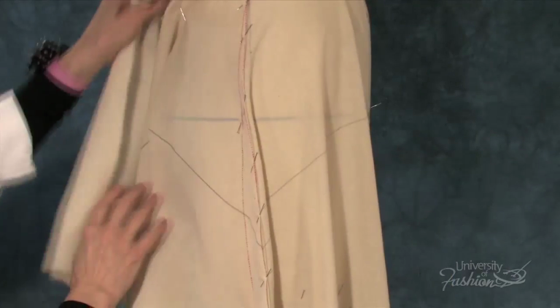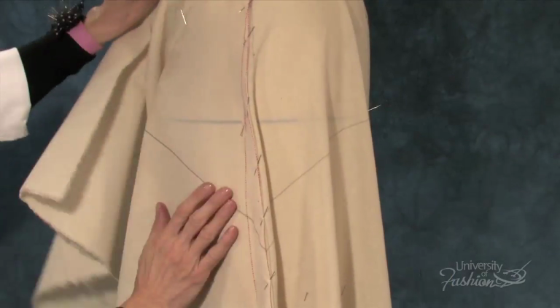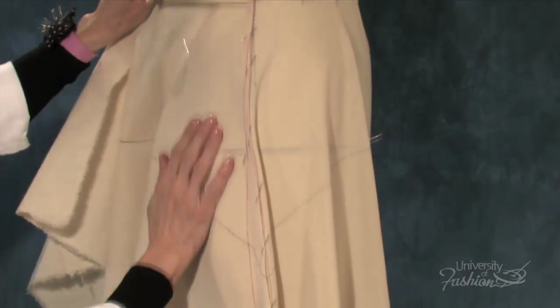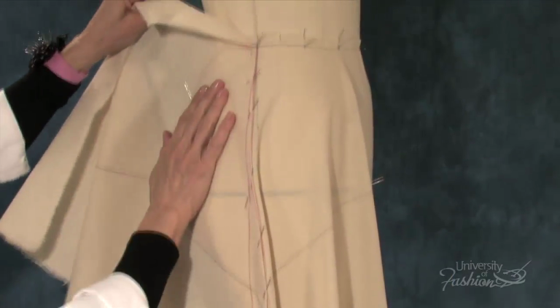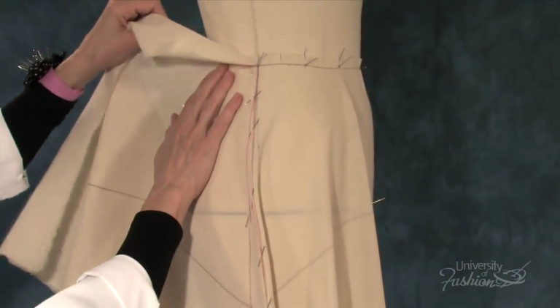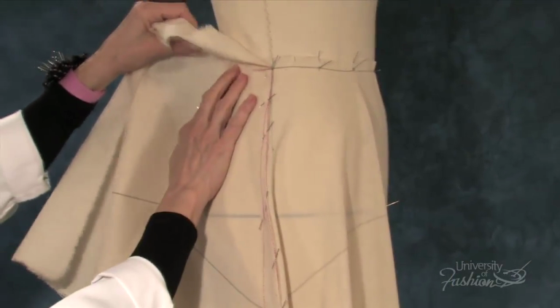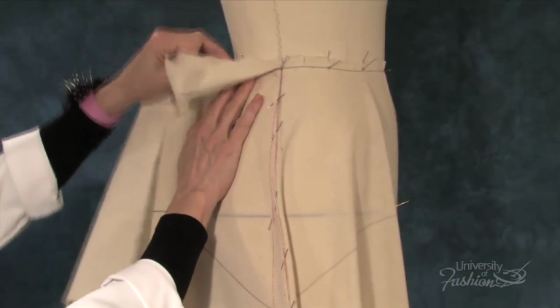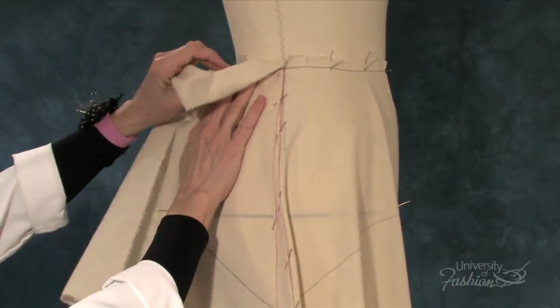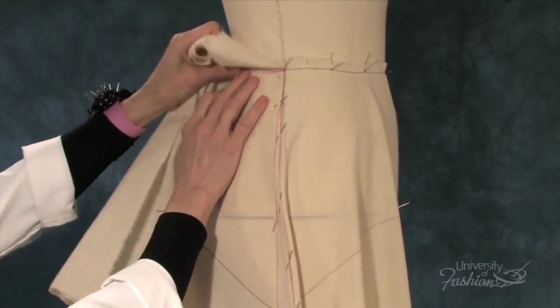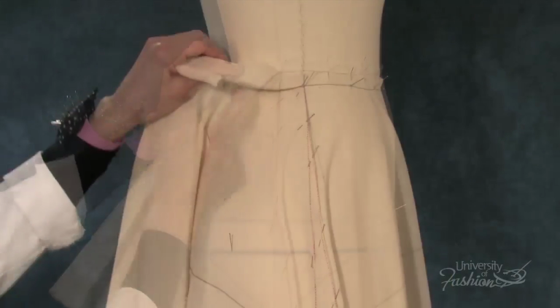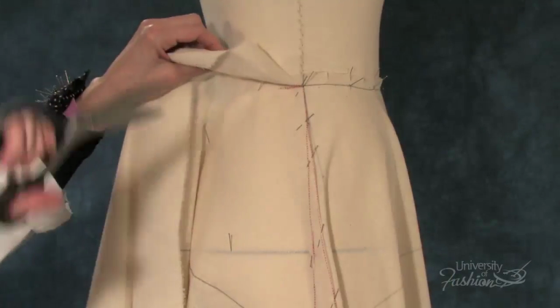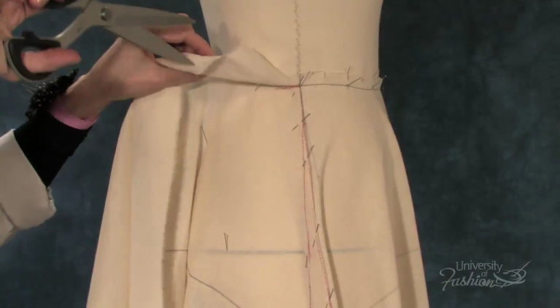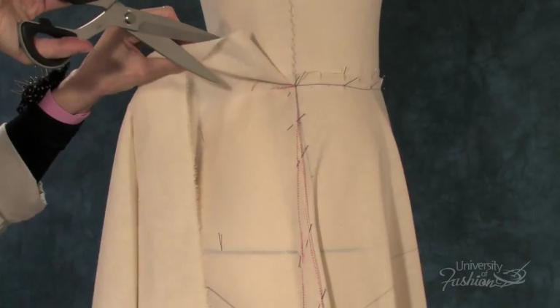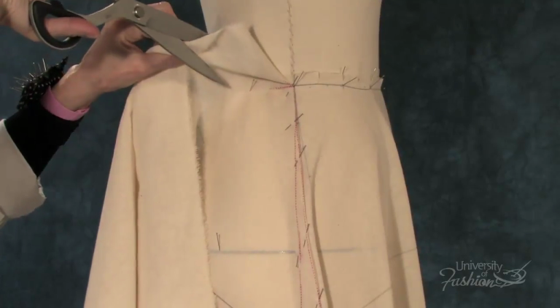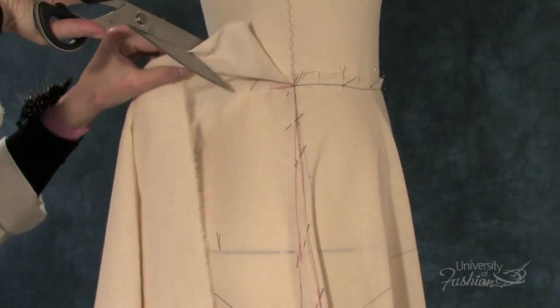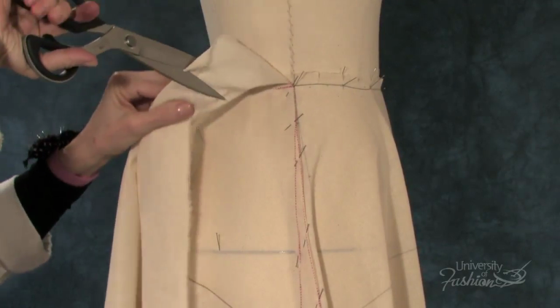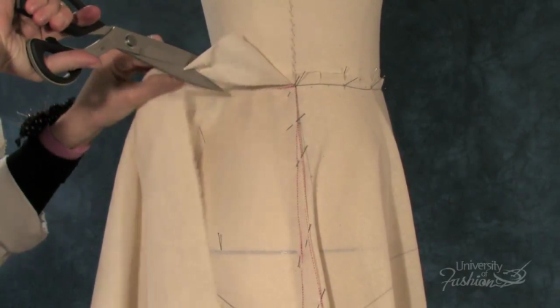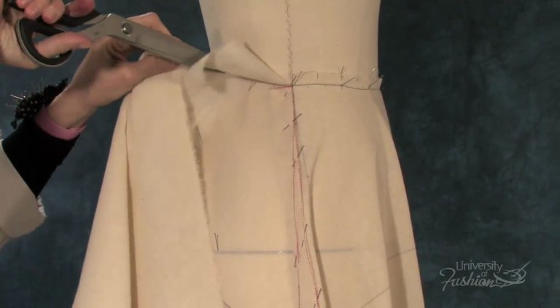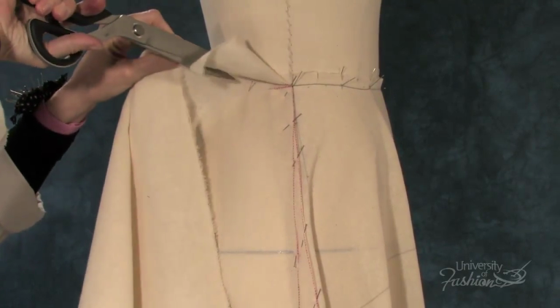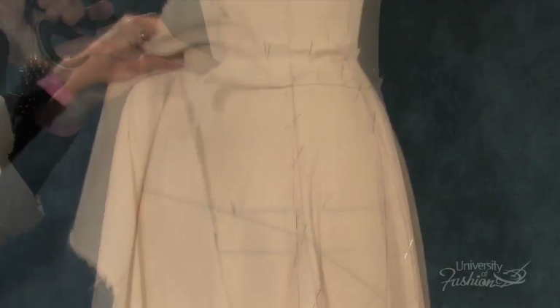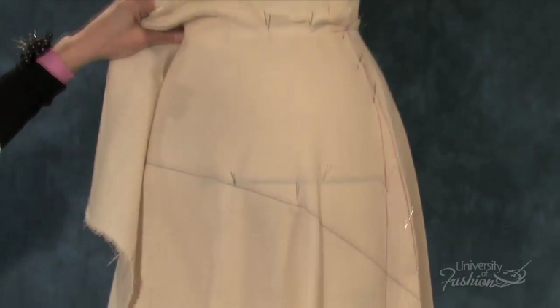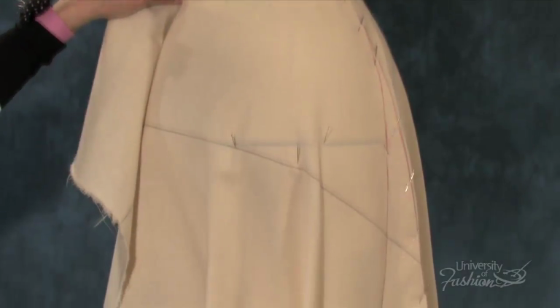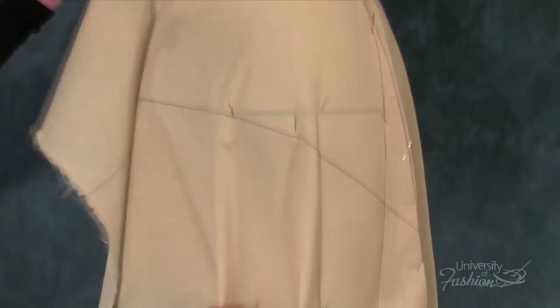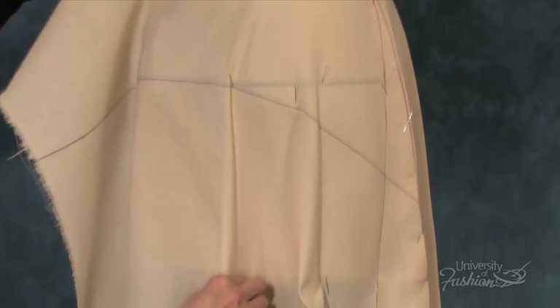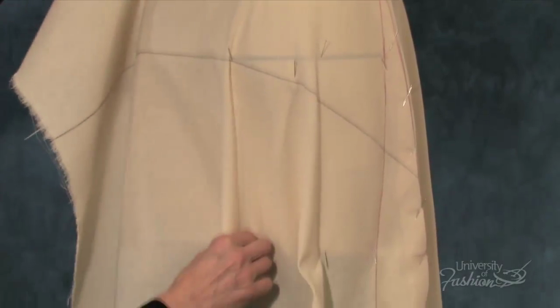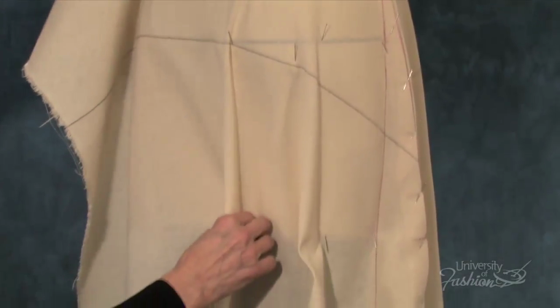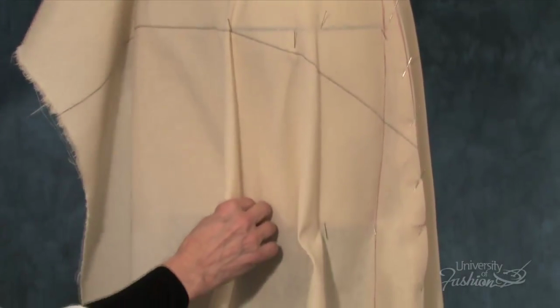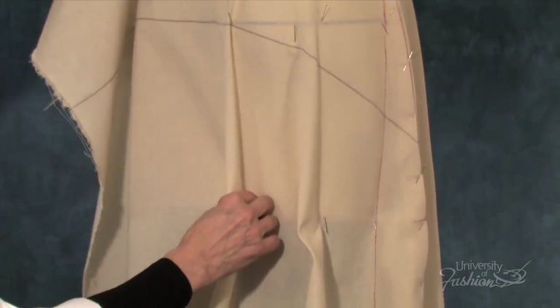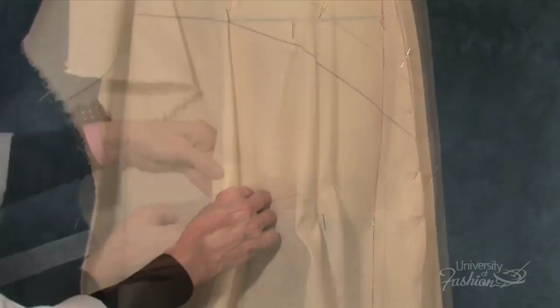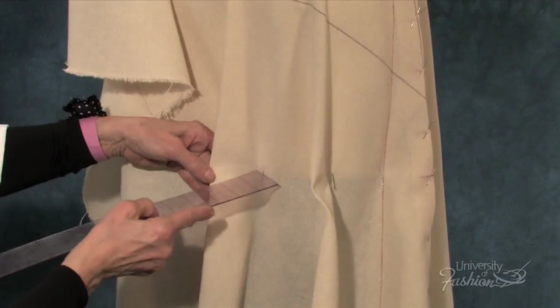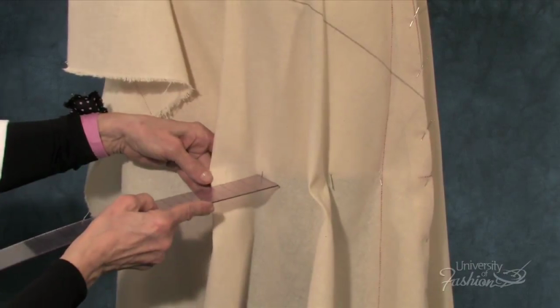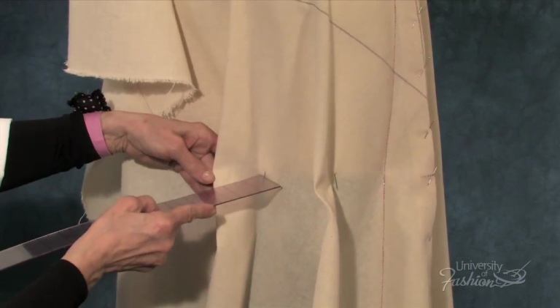Learning how to slash into the waist and then drop in the flares will be like magic right in front of your eyes. The result is a beautiful flare skirt that adds movement and style.